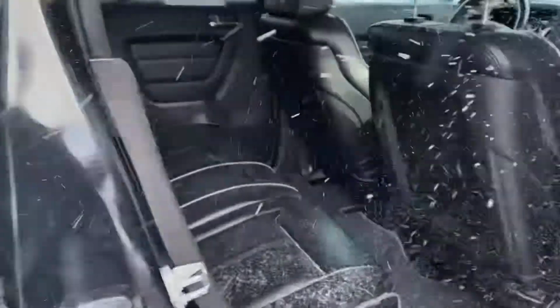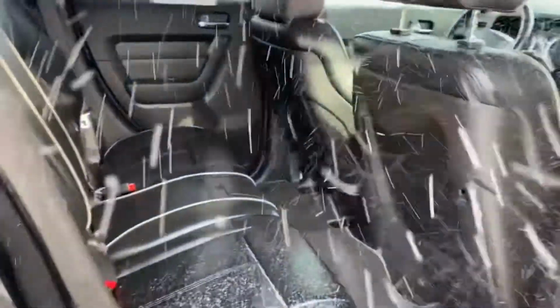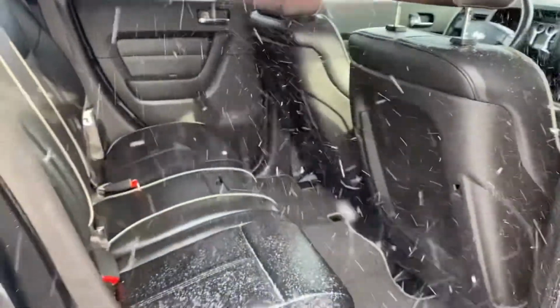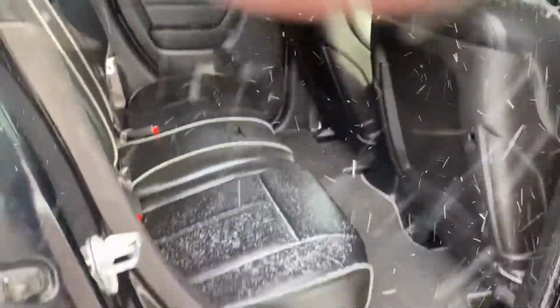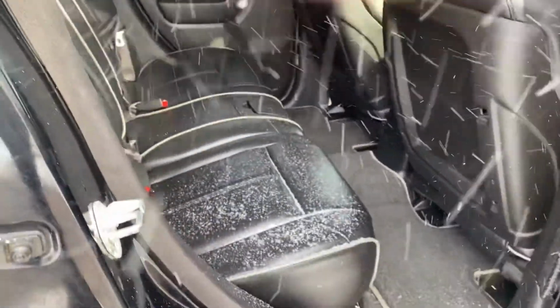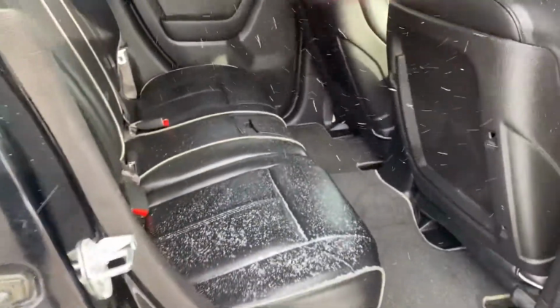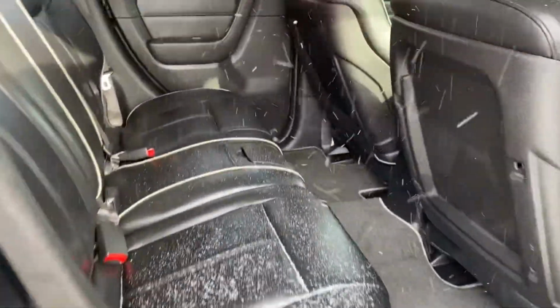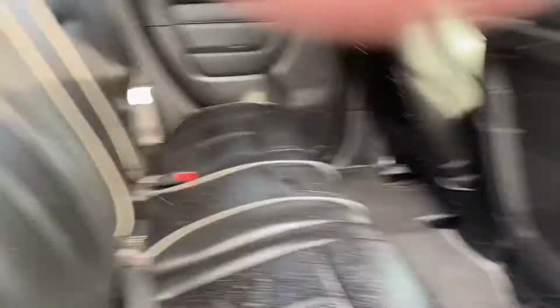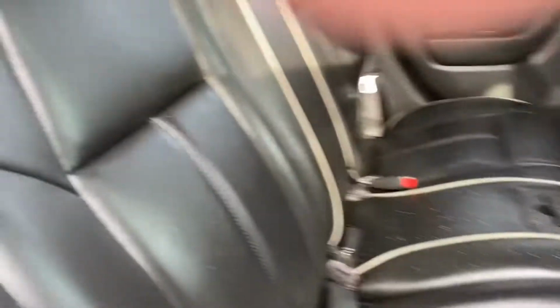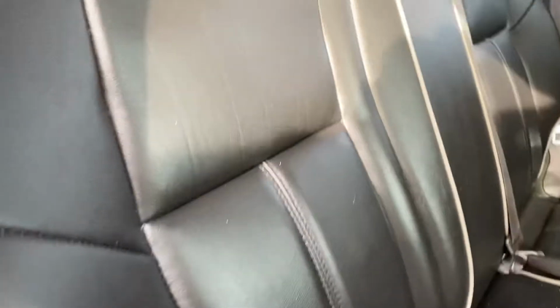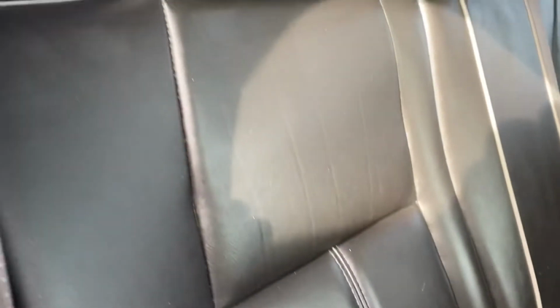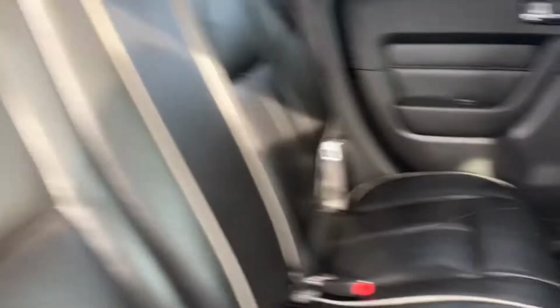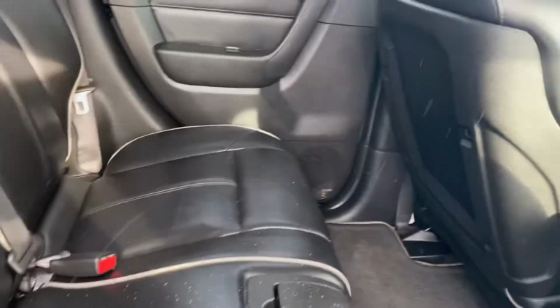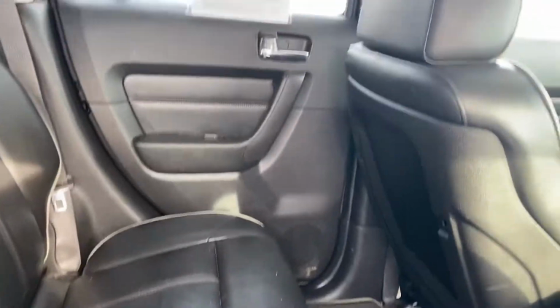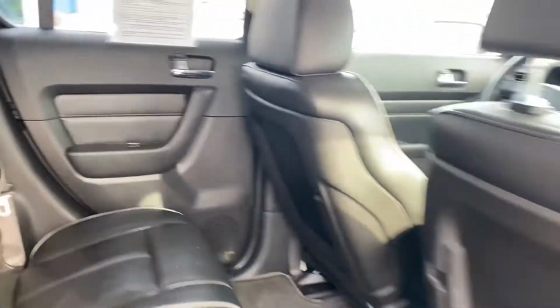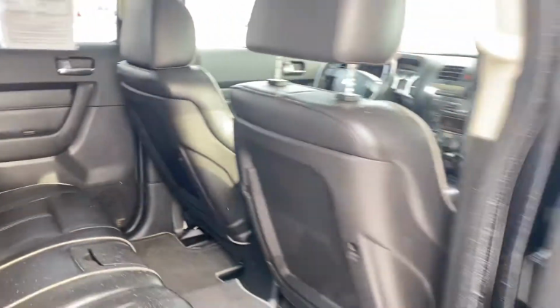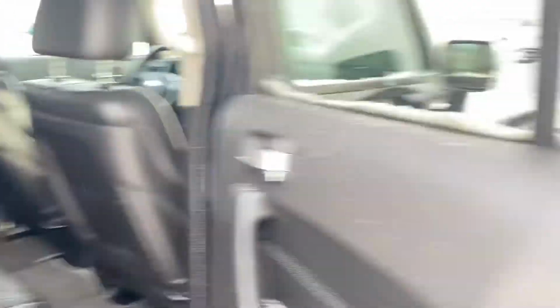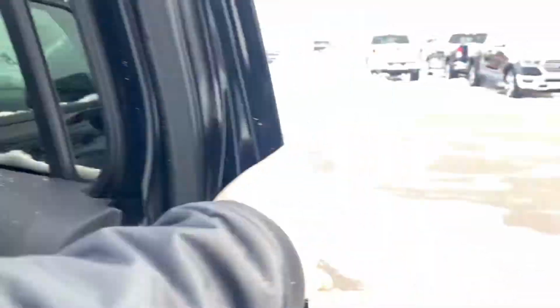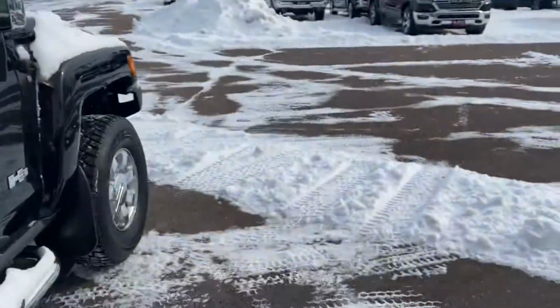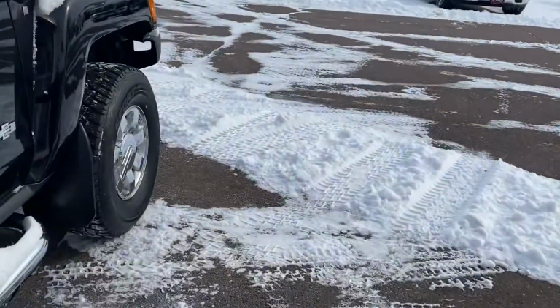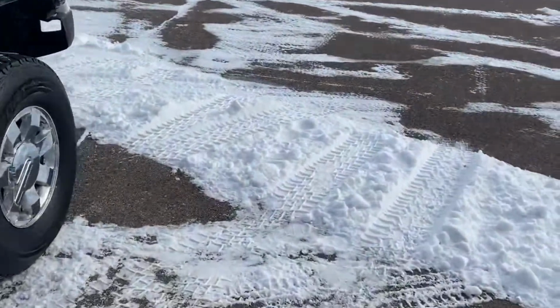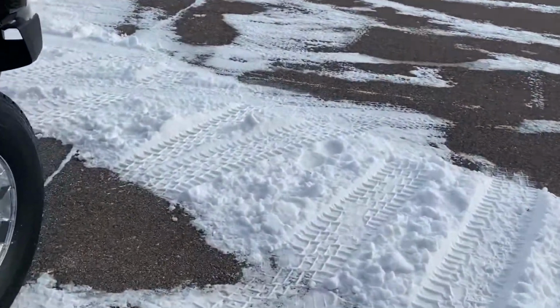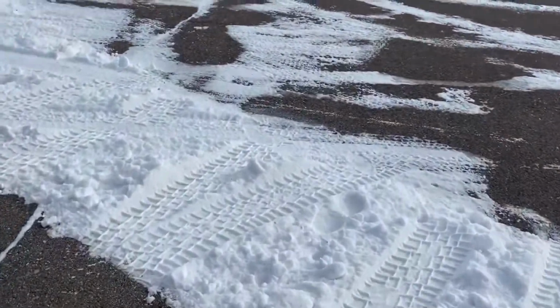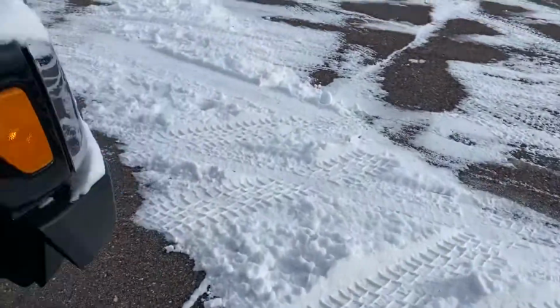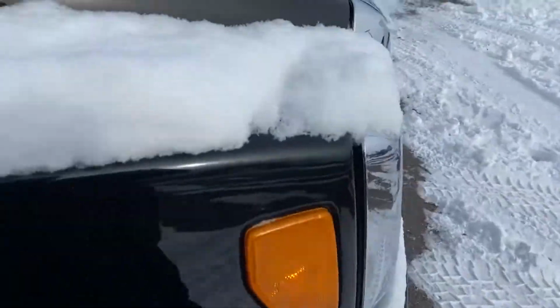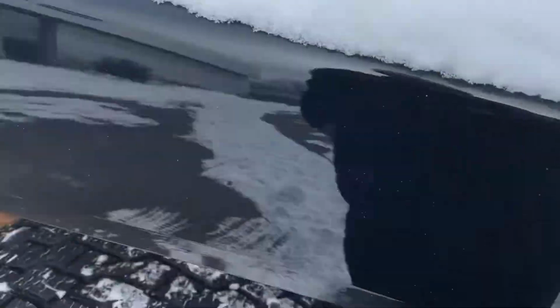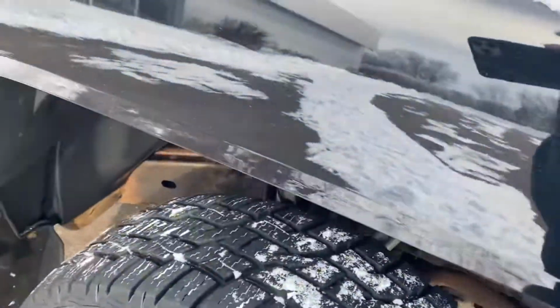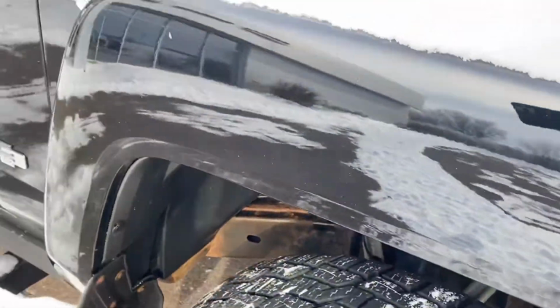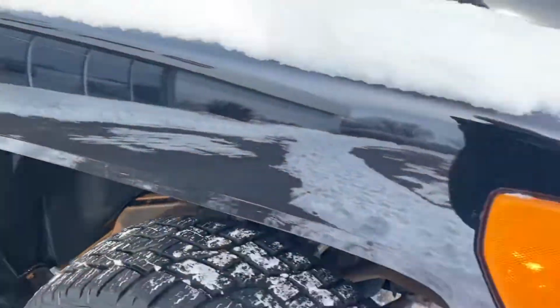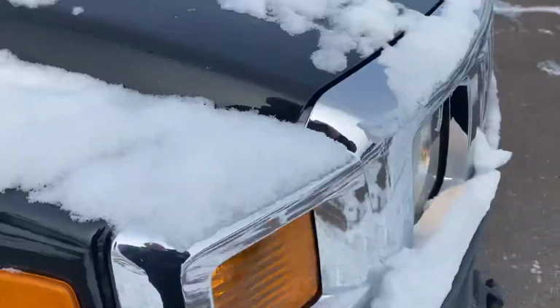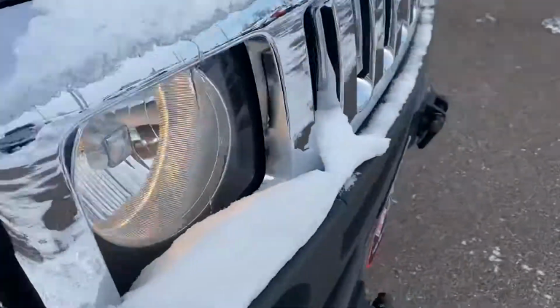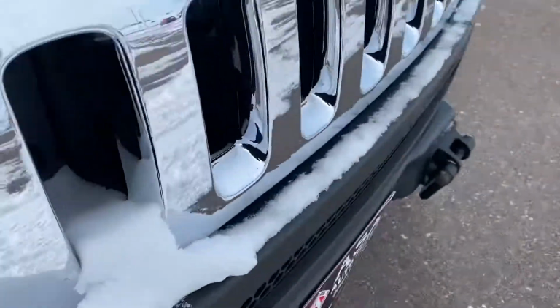The back seats don't look like they've ever really been used. Non-smoker, everything like that. There's no rust, nothing — it really cleaned up well.